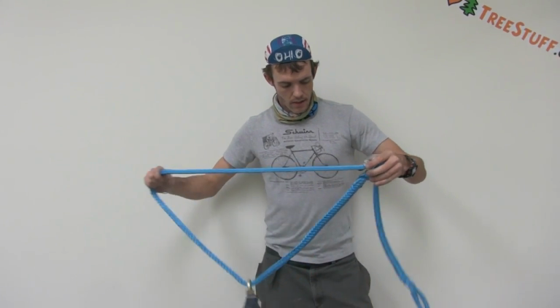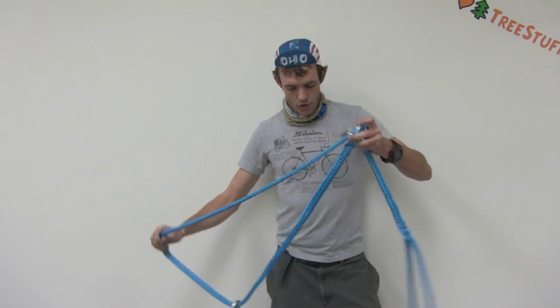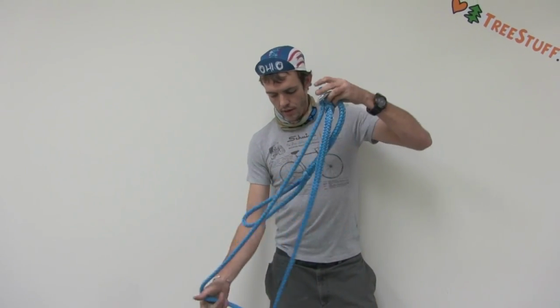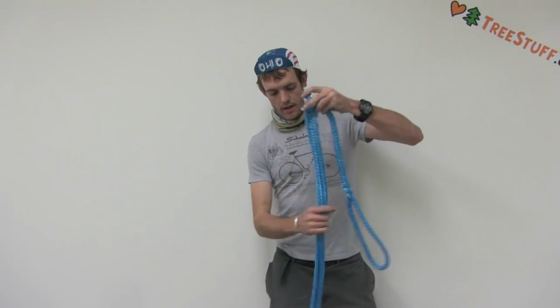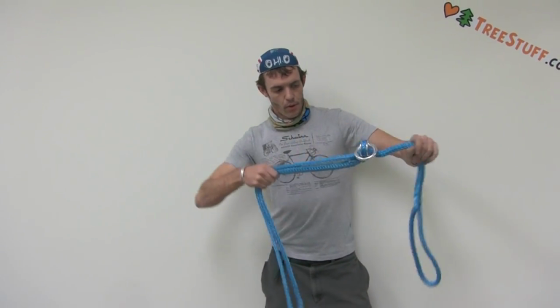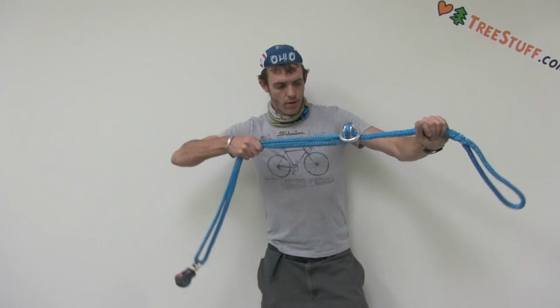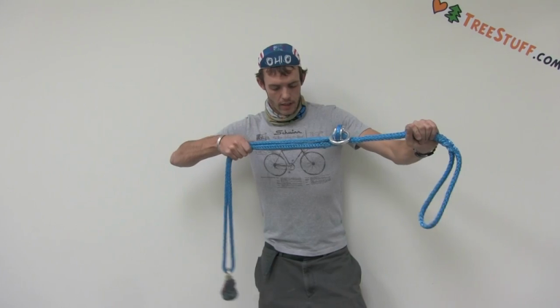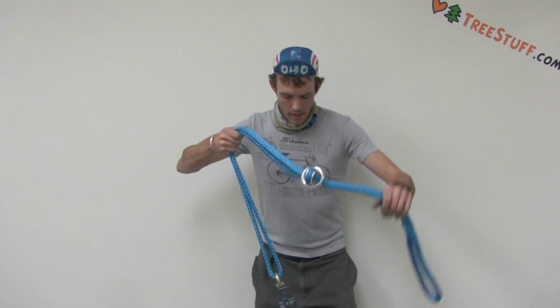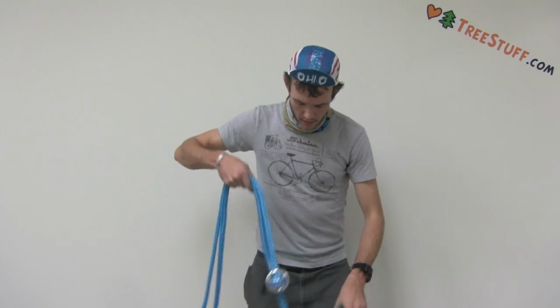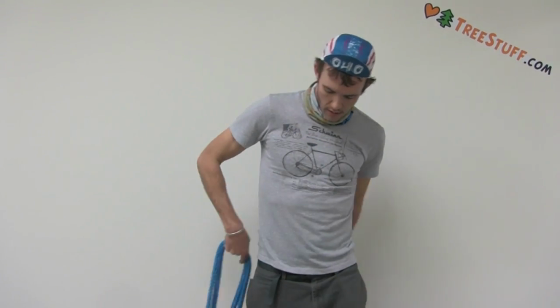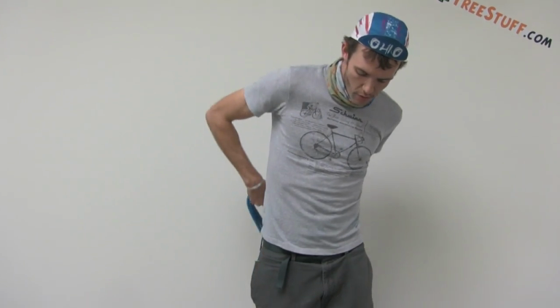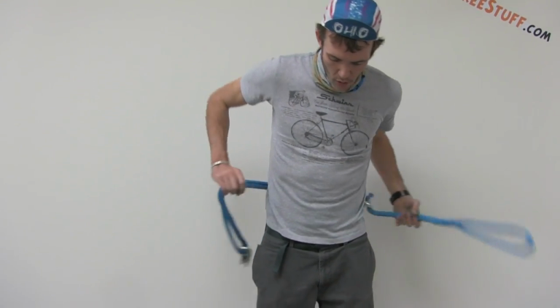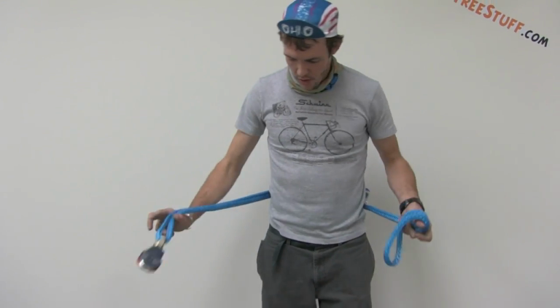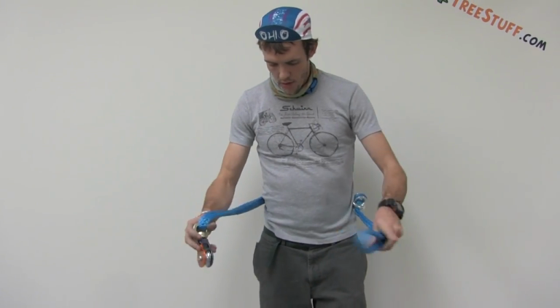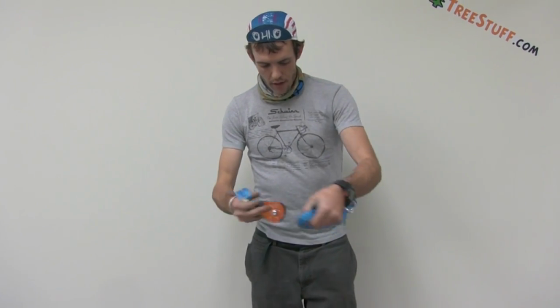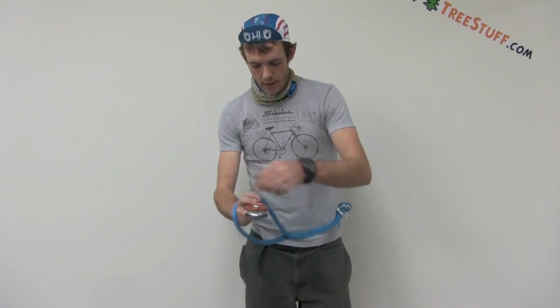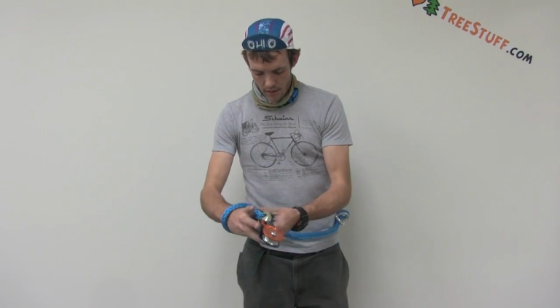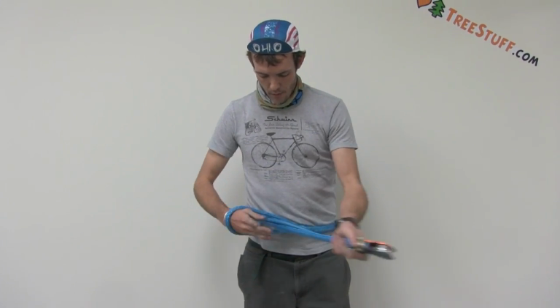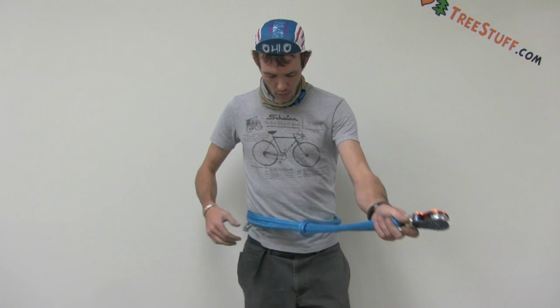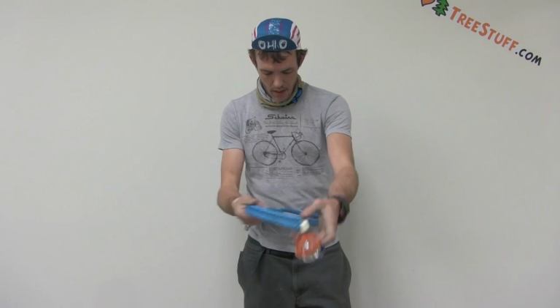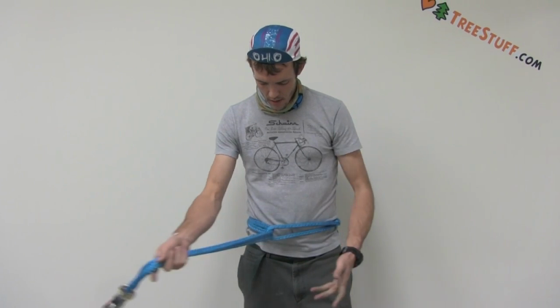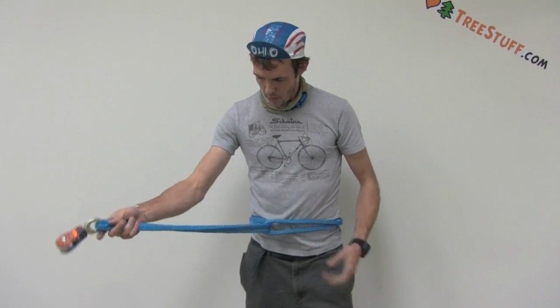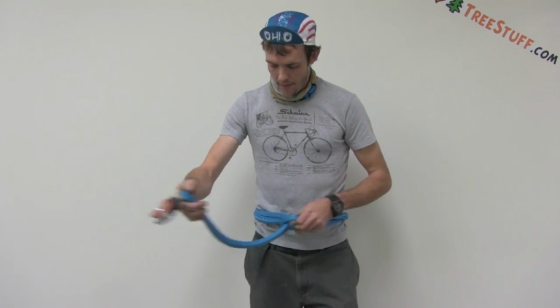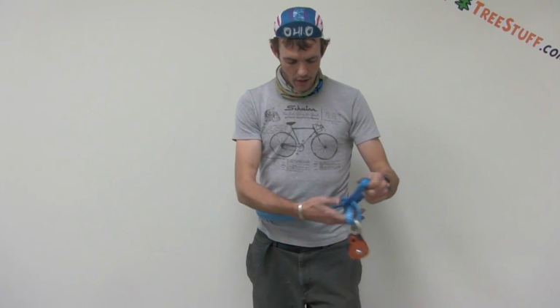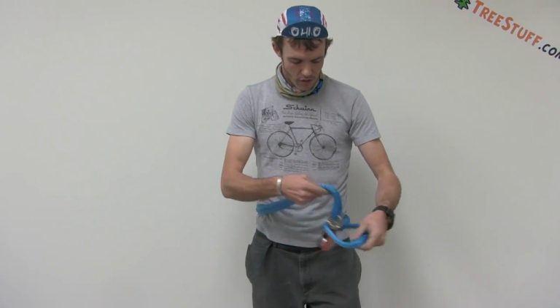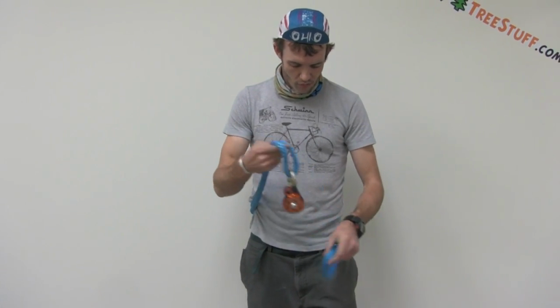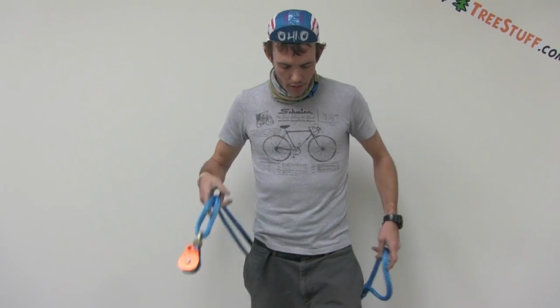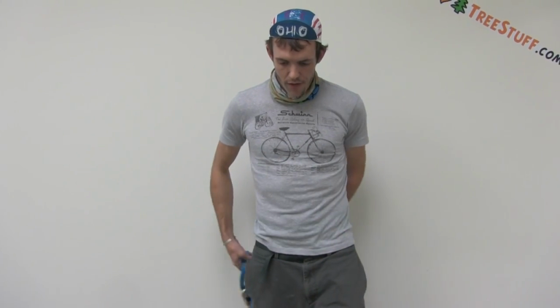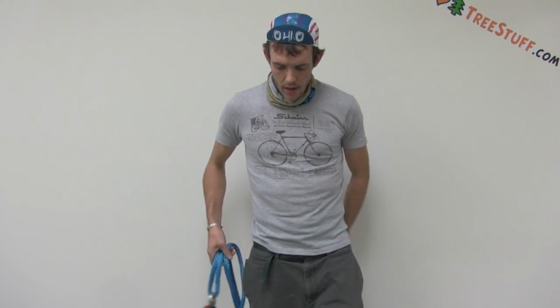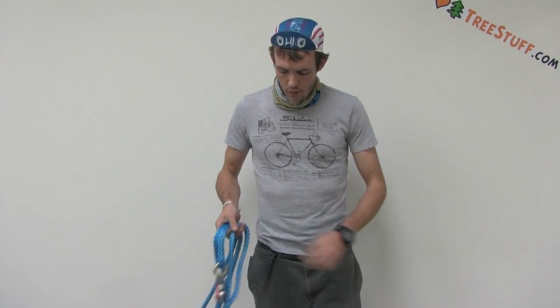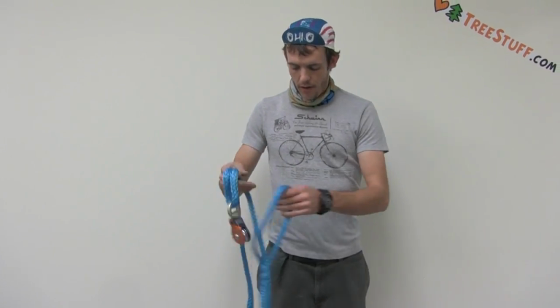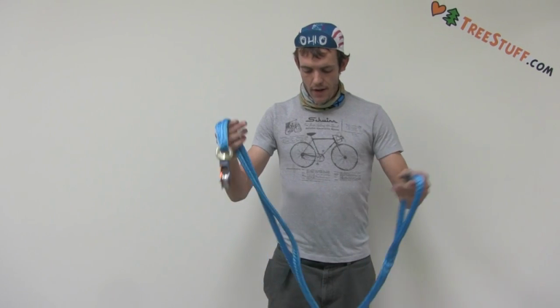It holds strong in an end-to-end pull, like this, and can also be choked around an object like a whoopie sling would be. The one that I have here adjusts from right around 3 feet to right around 8 feet.